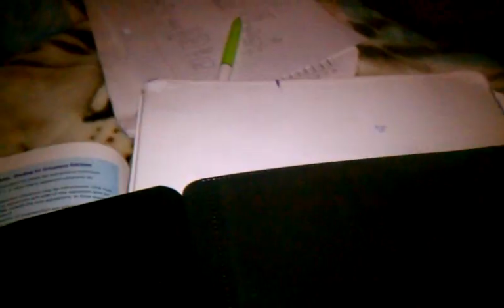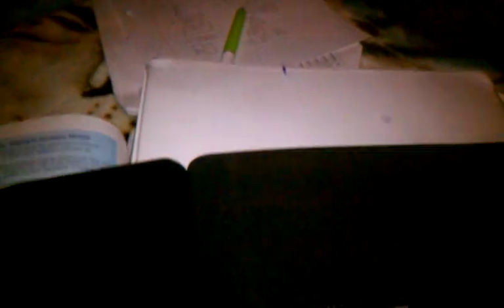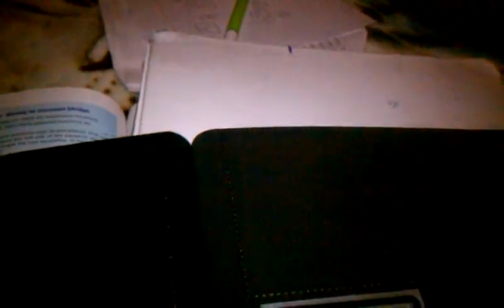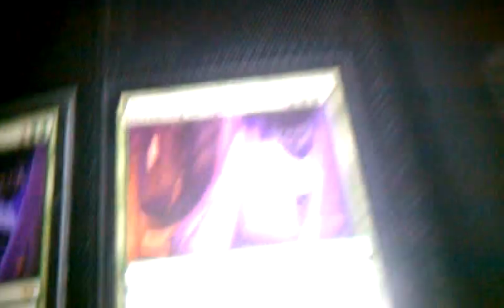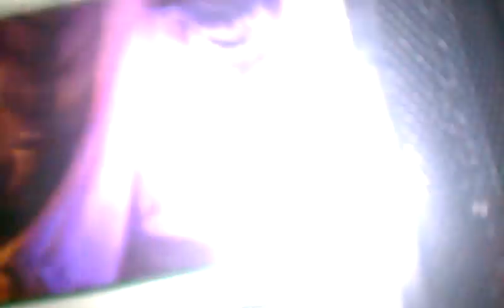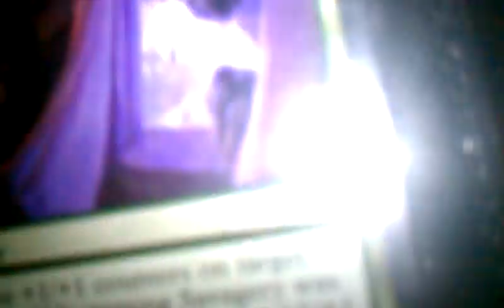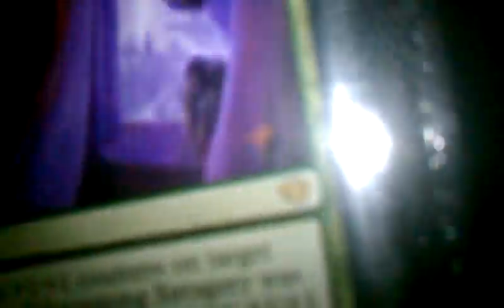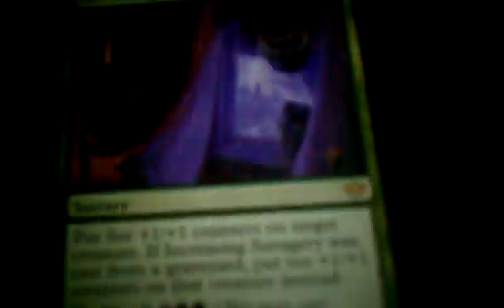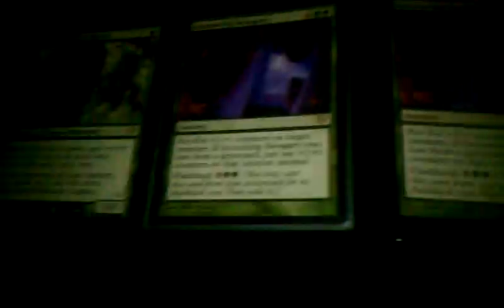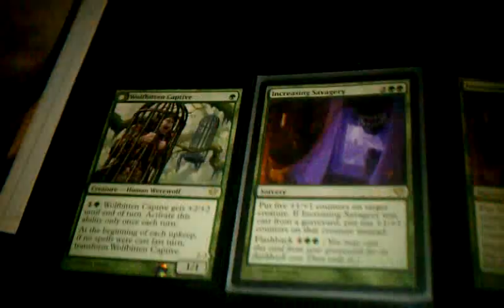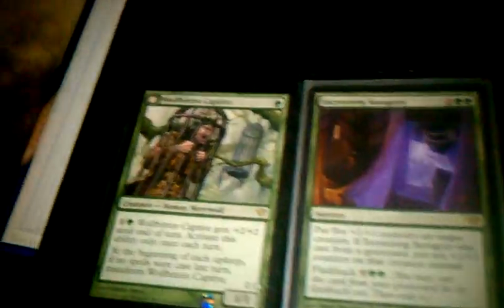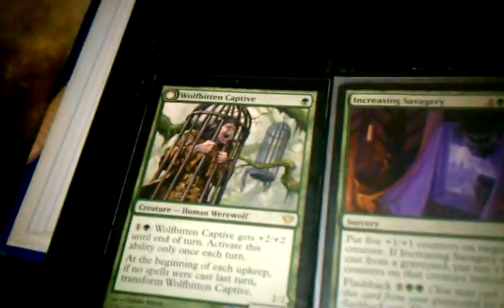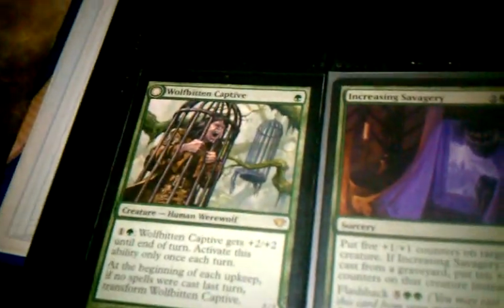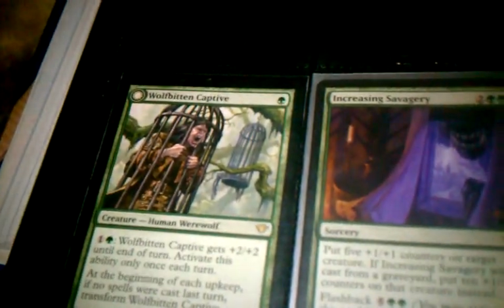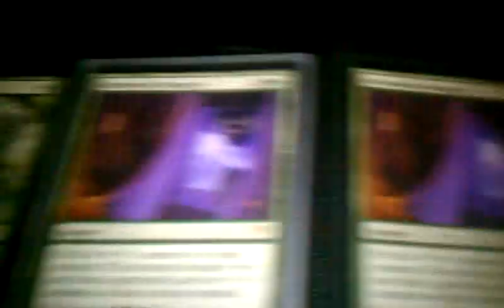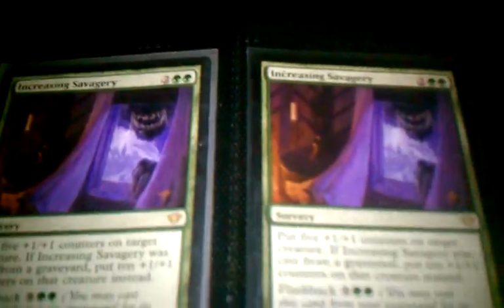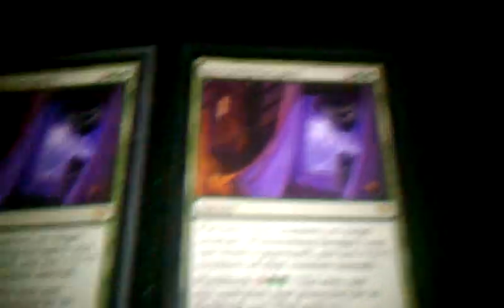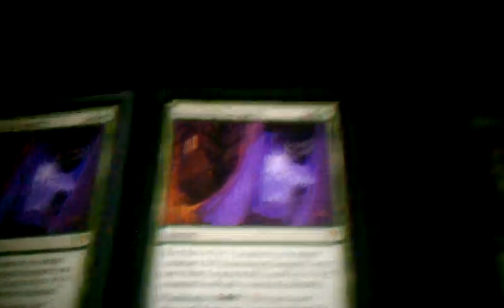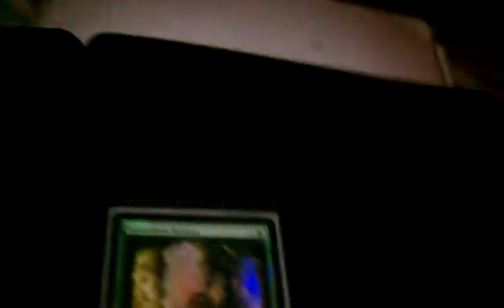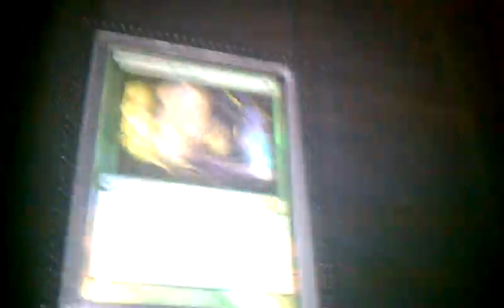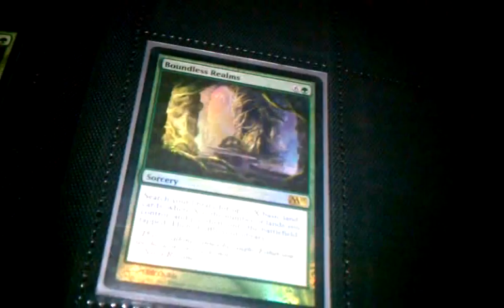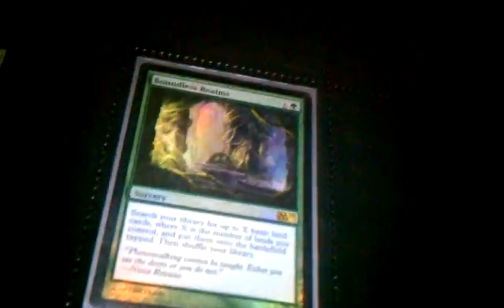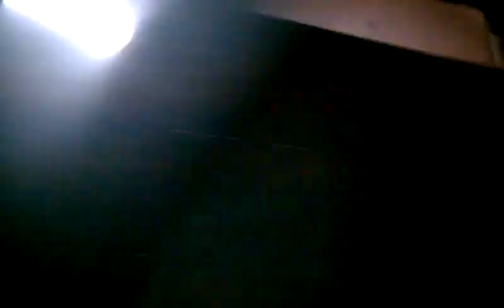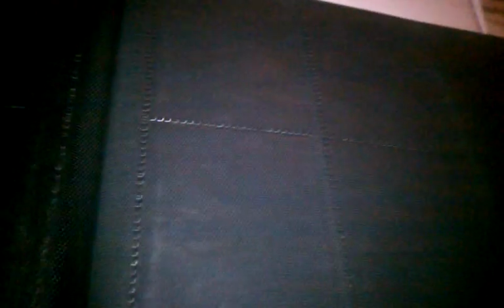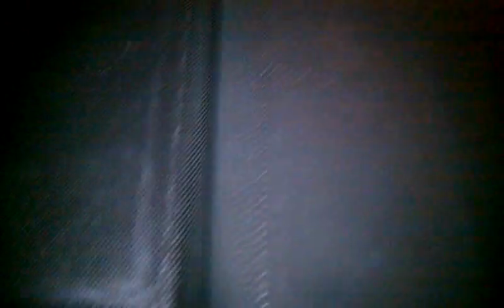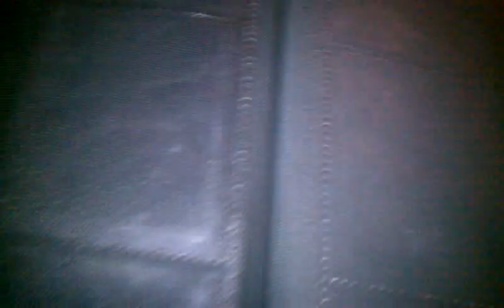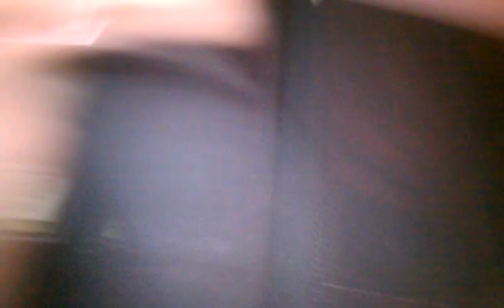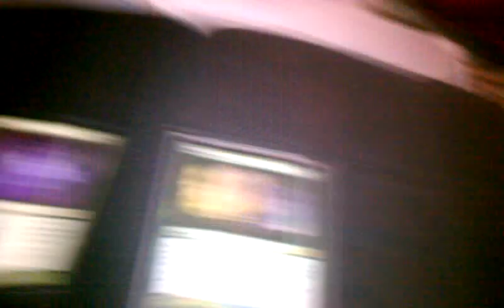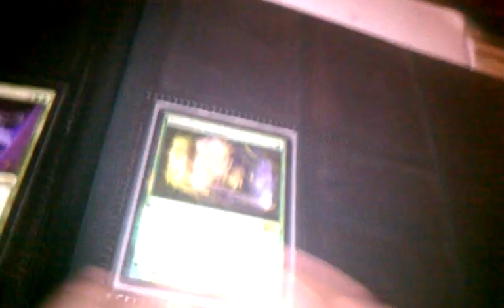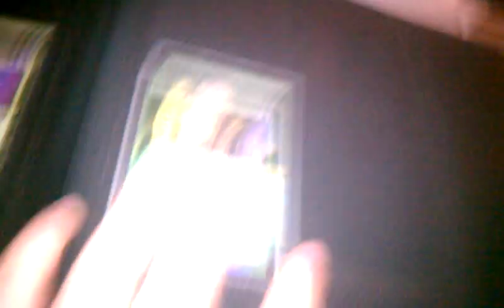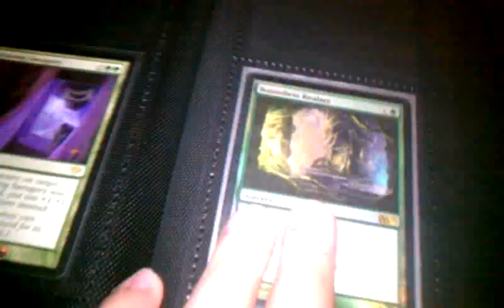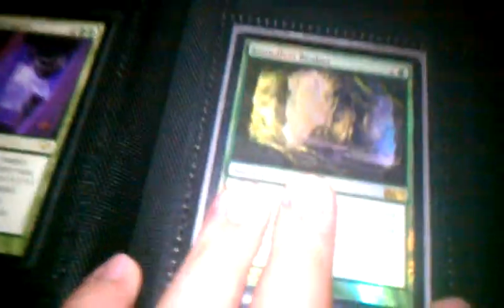The Parallel Lives are currently already being traded. 1 Wolf Bane Captive. 2 Increasing Vengeance. And a Boundless Realms — it's Foil.